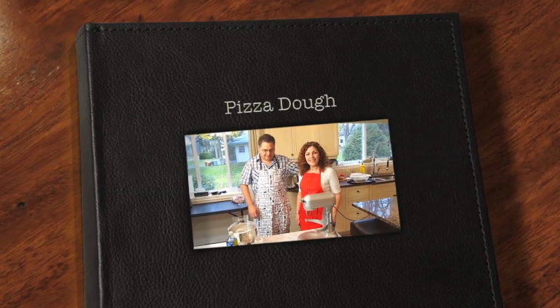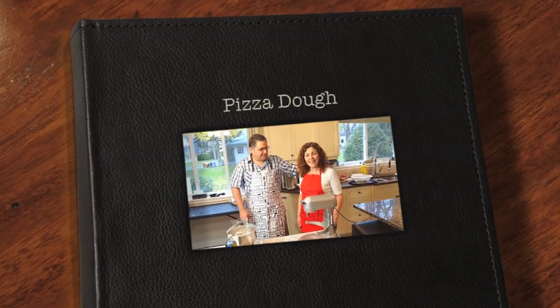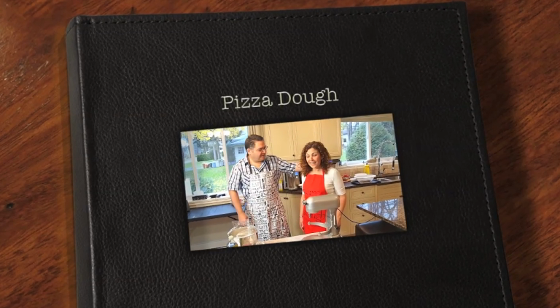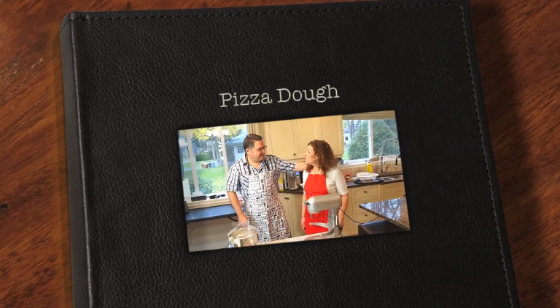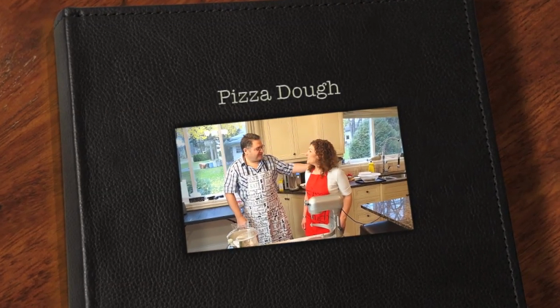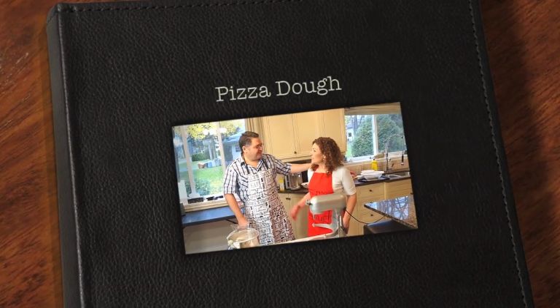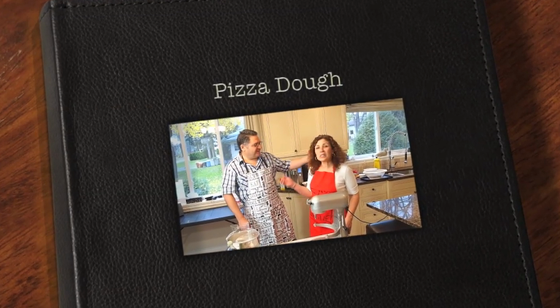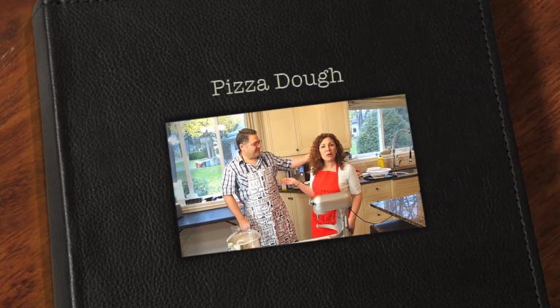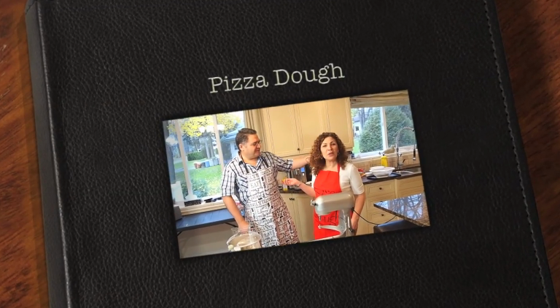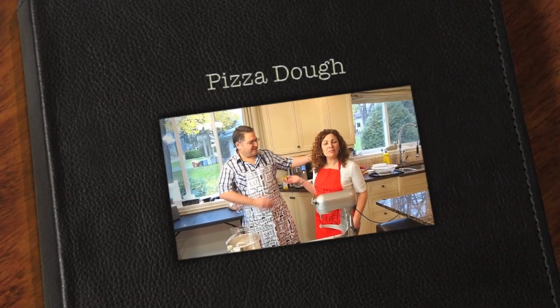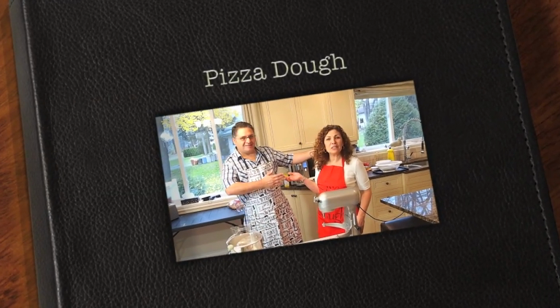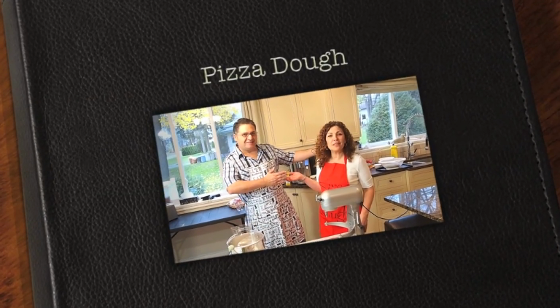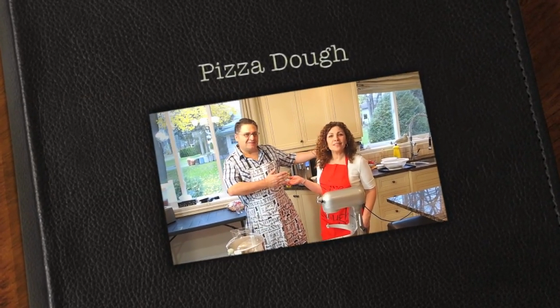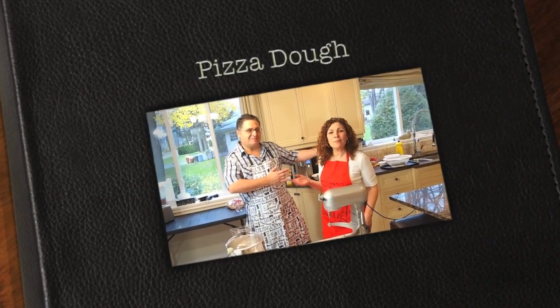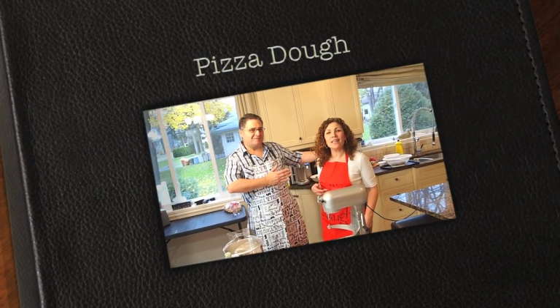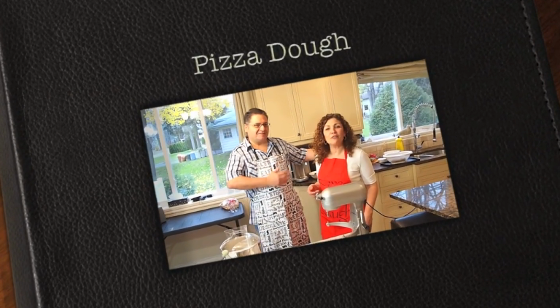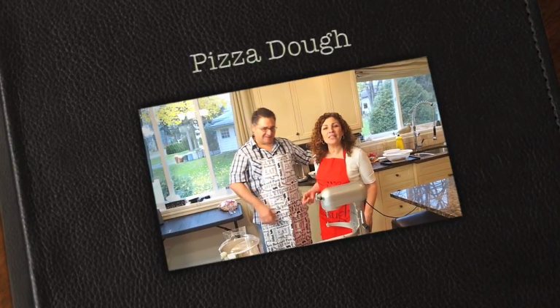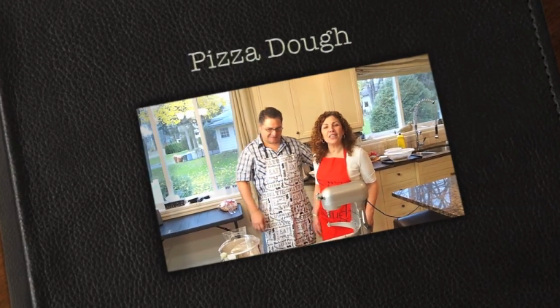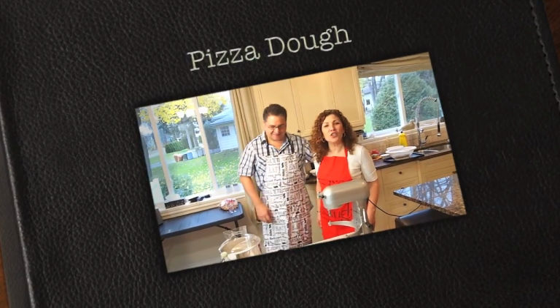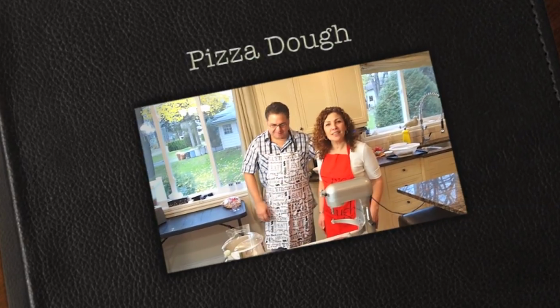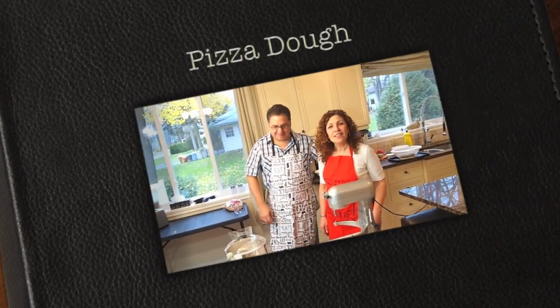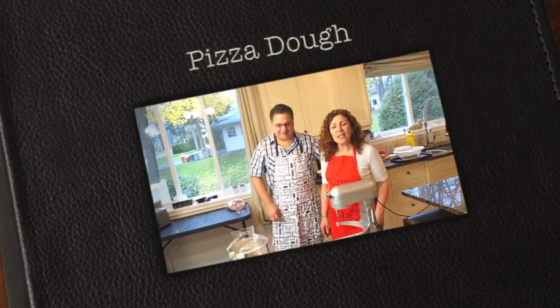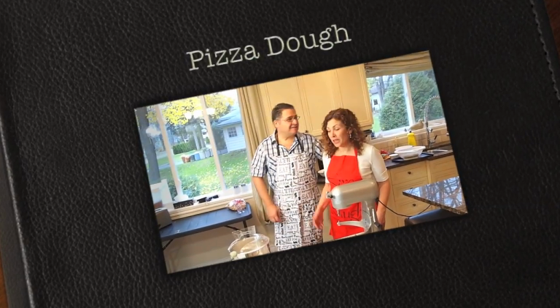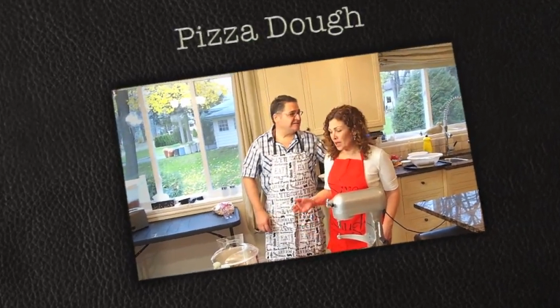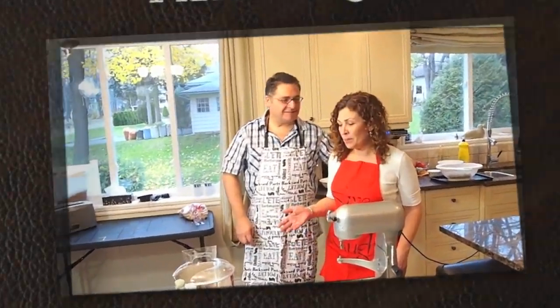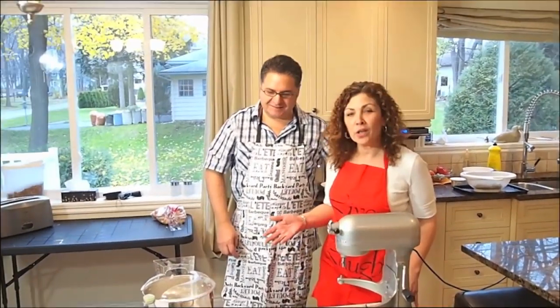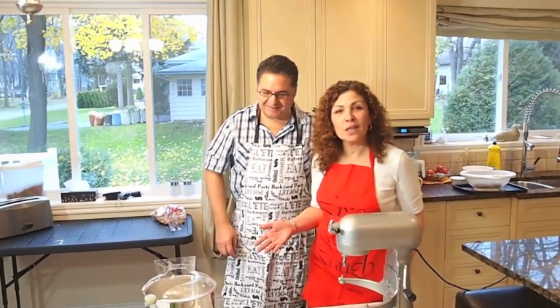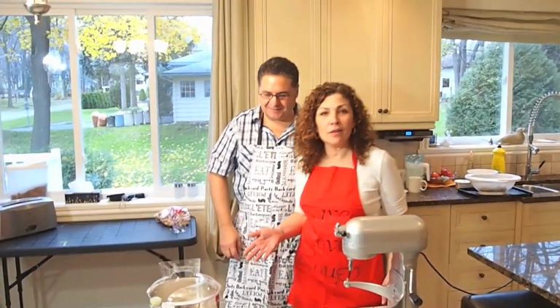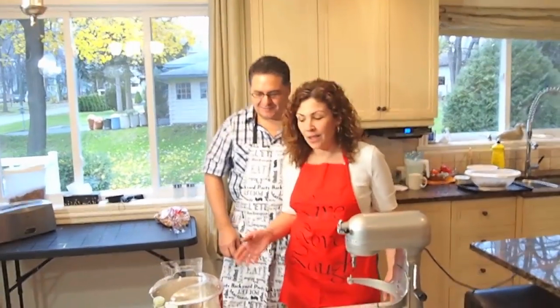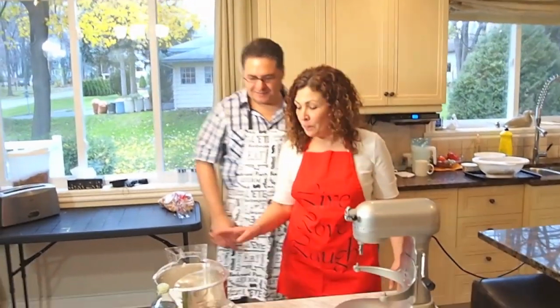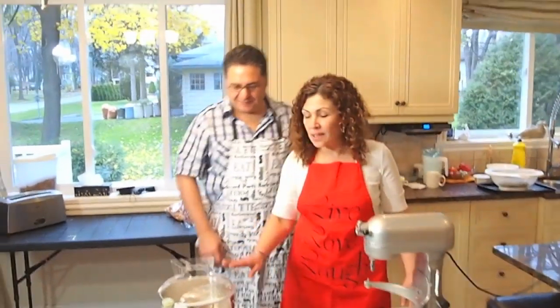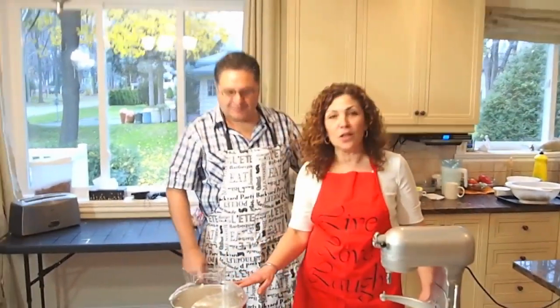Hi, this is Mario, my husband, and I'm Alana from Italian Cook, and today we're going to be working on the pizza dough.